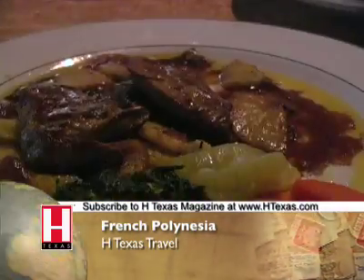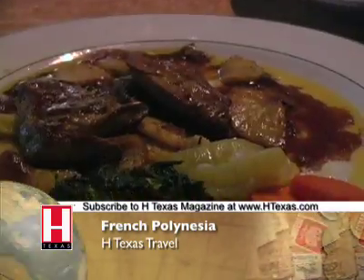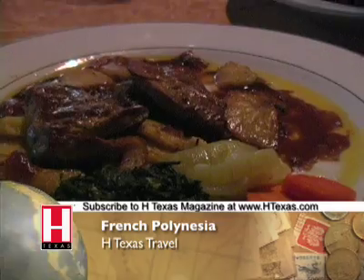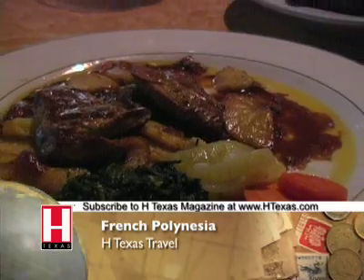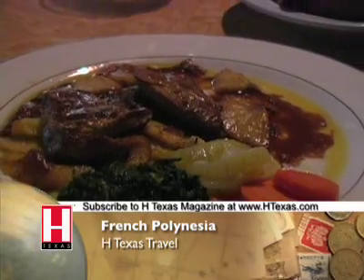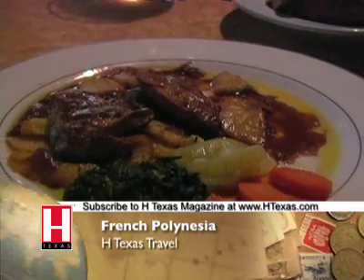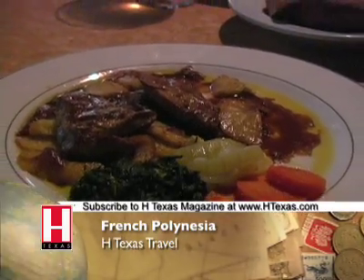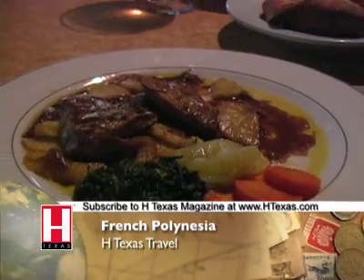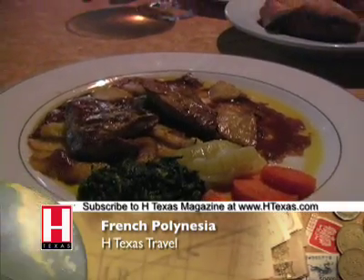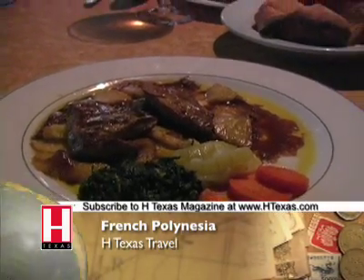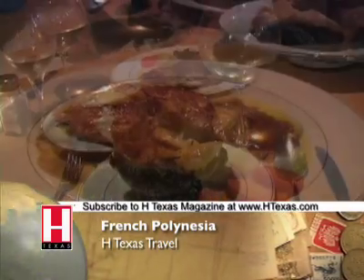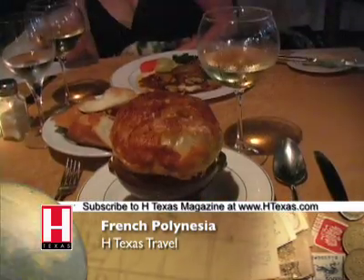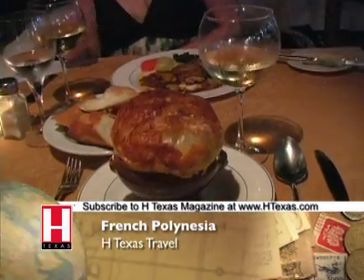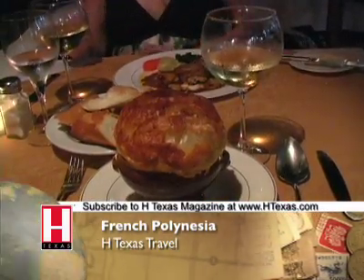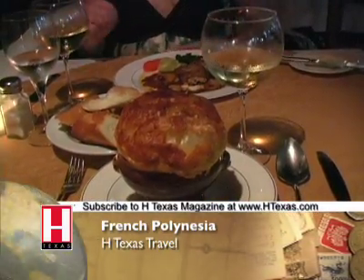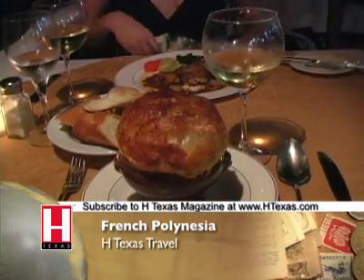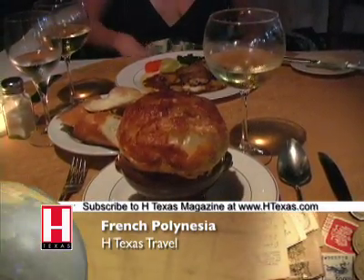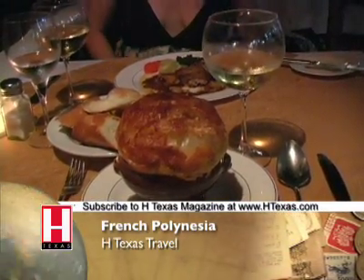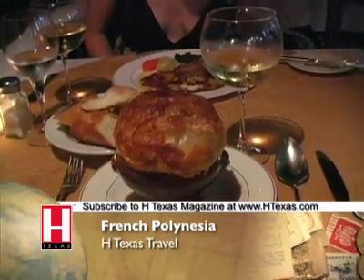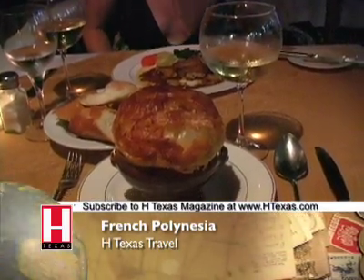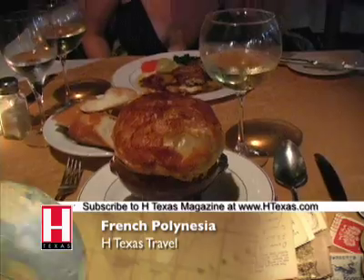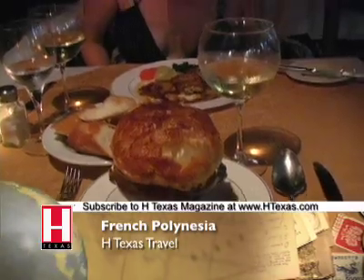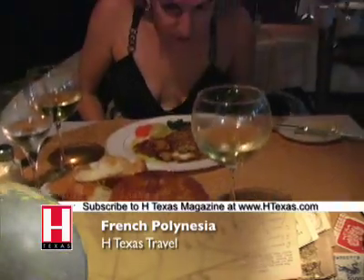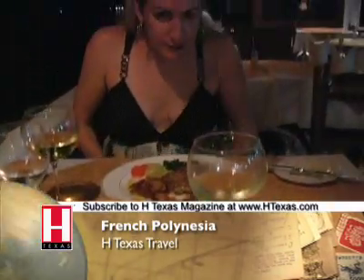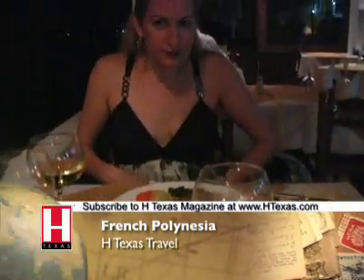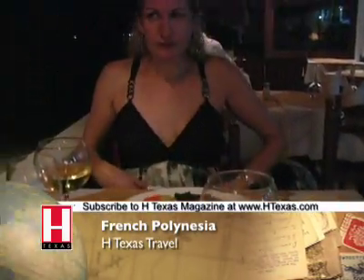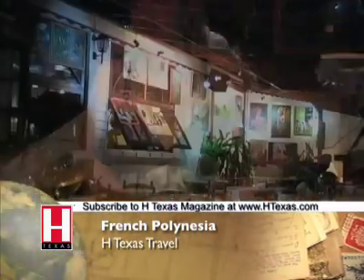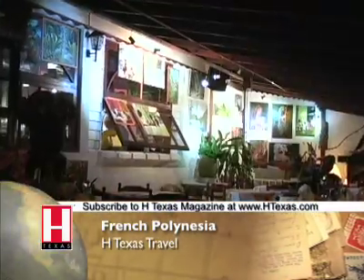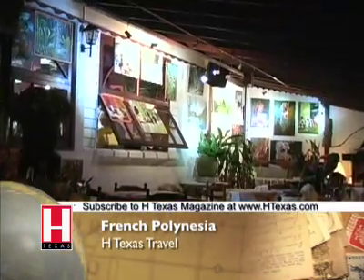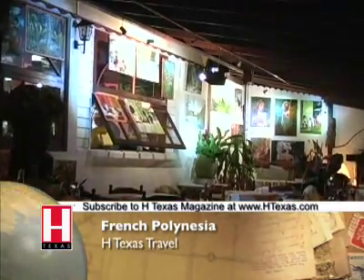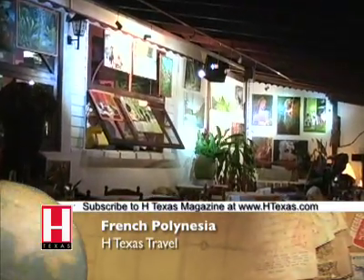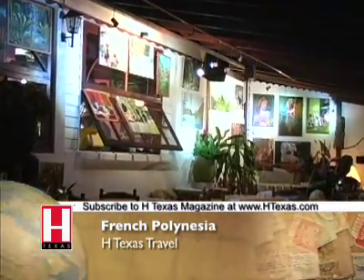Our food is fabulously French — foie gras, seafood bisque, mahi mahi mousse in a rich lobster sauce. We've finished our Chardonnay and we check restaurant Tahoni E.T. off of our list.